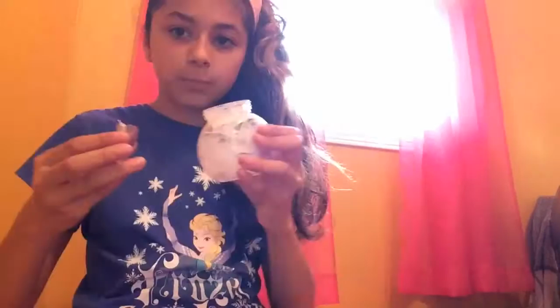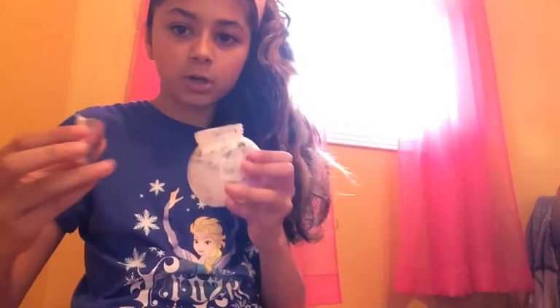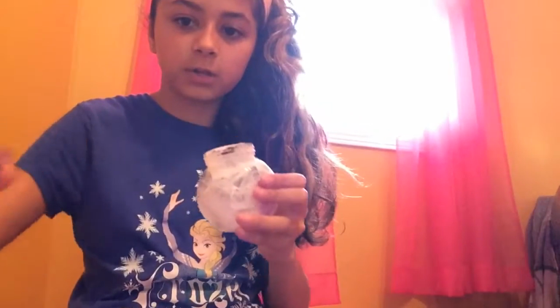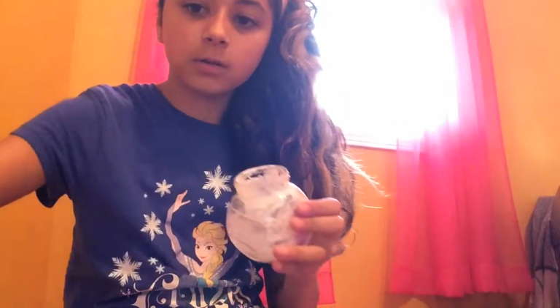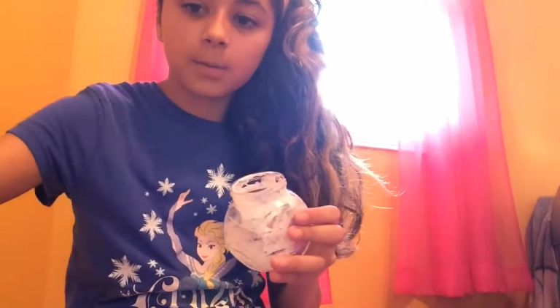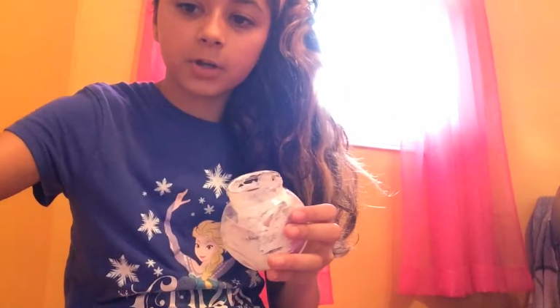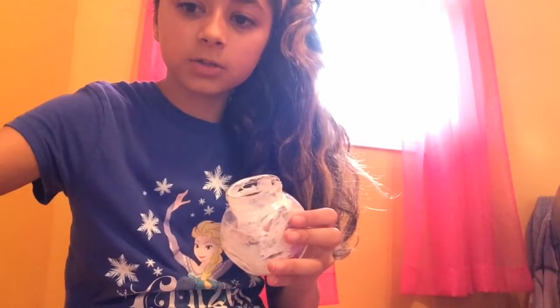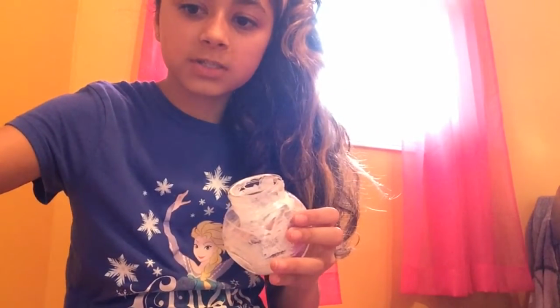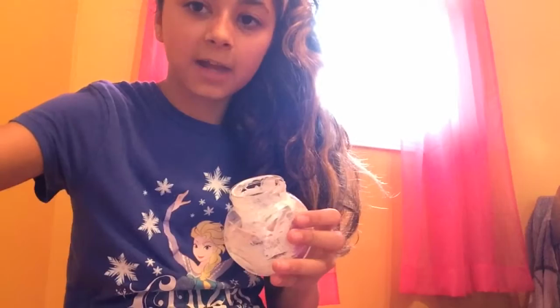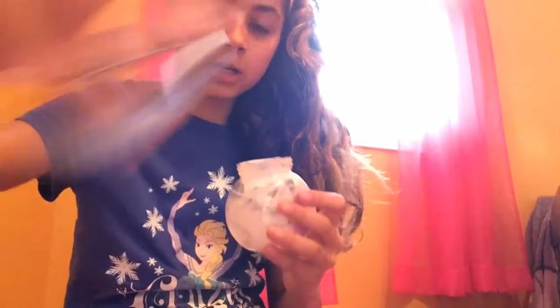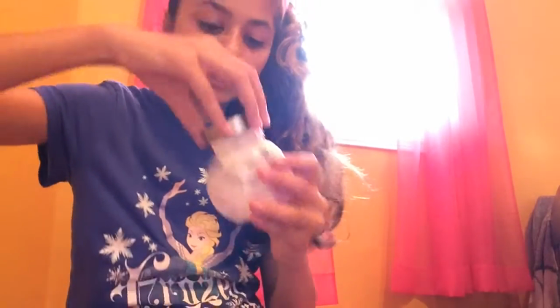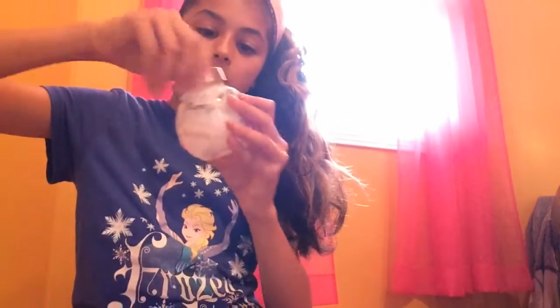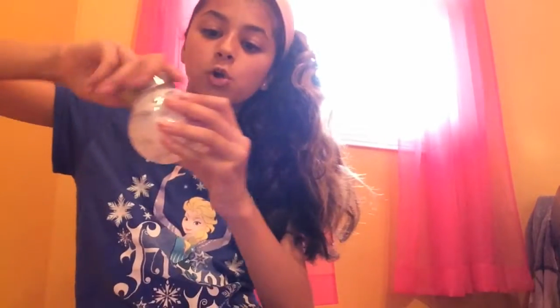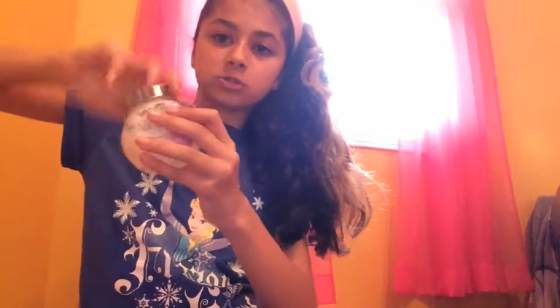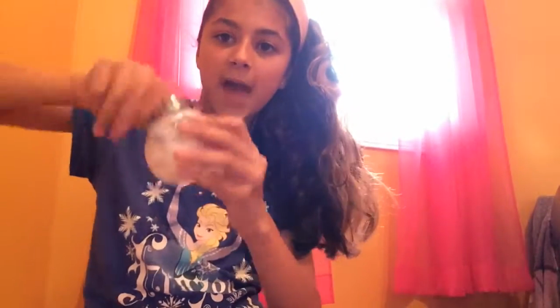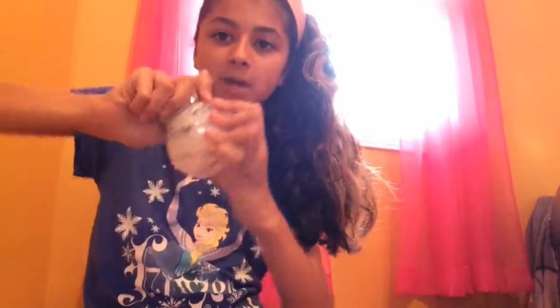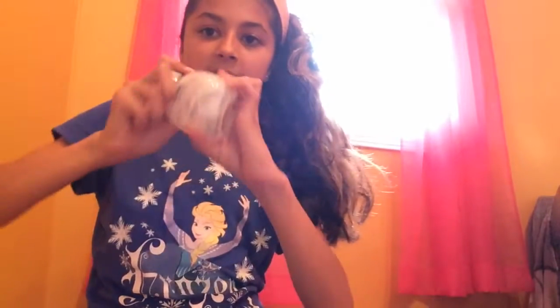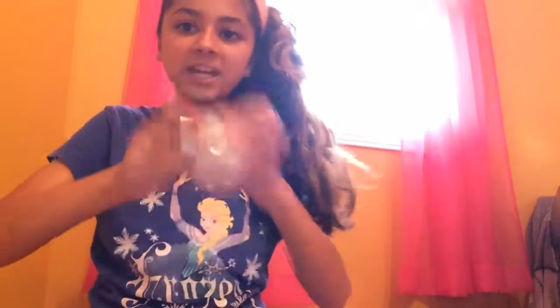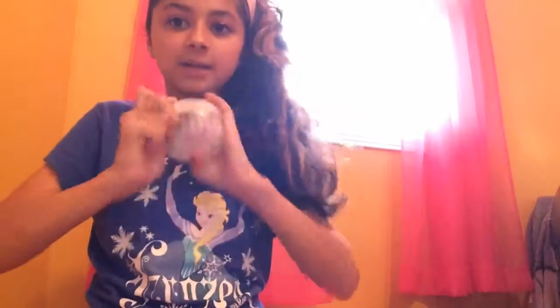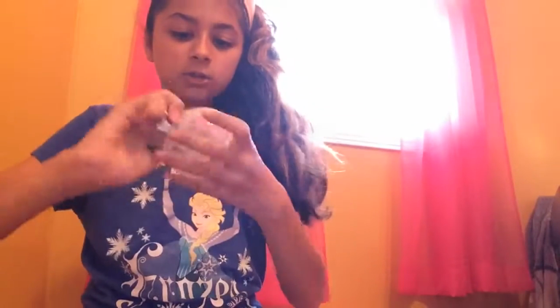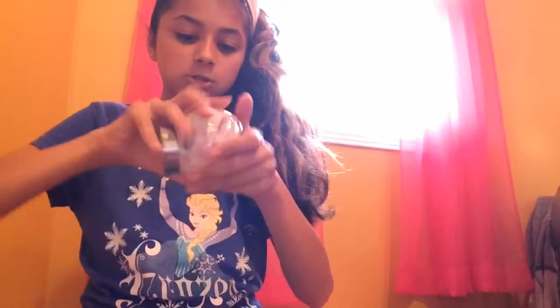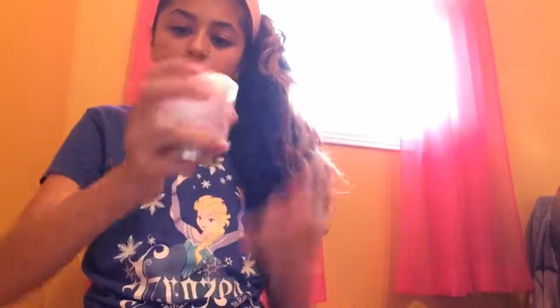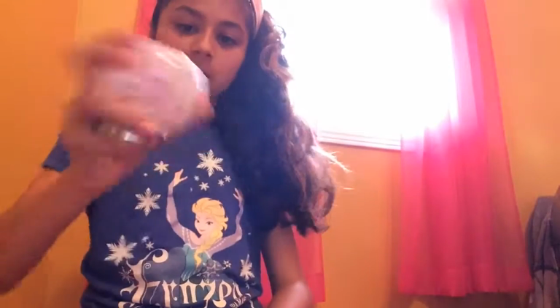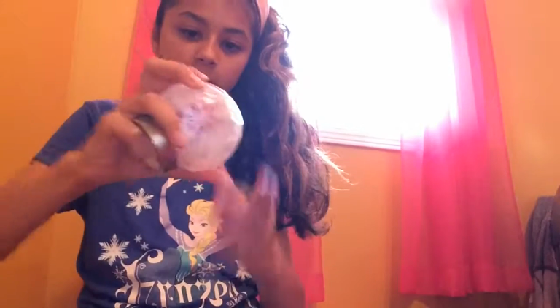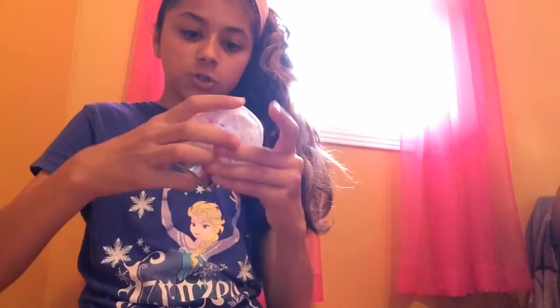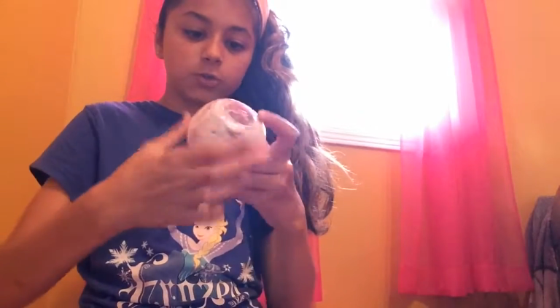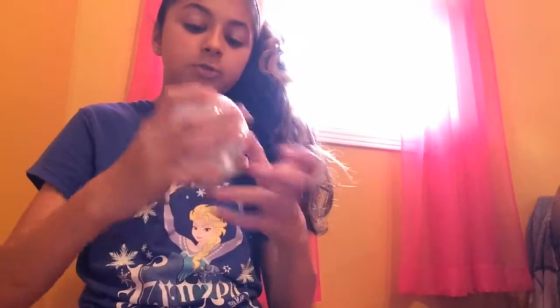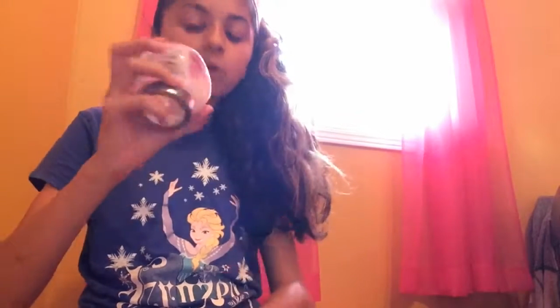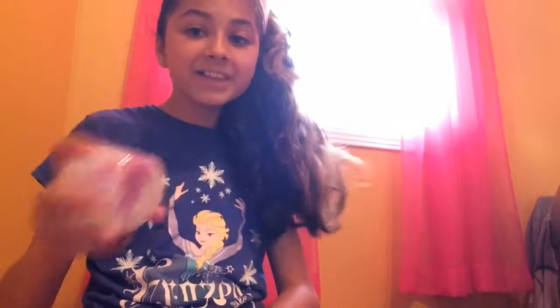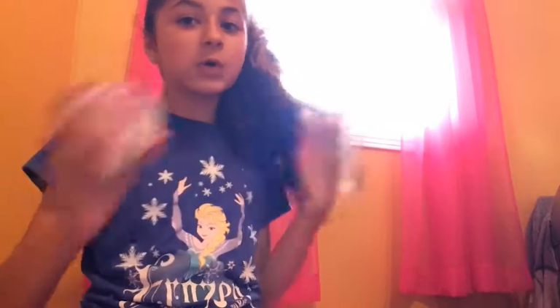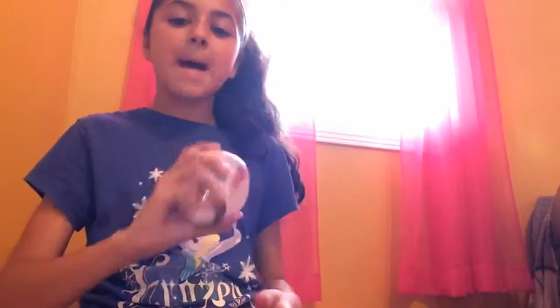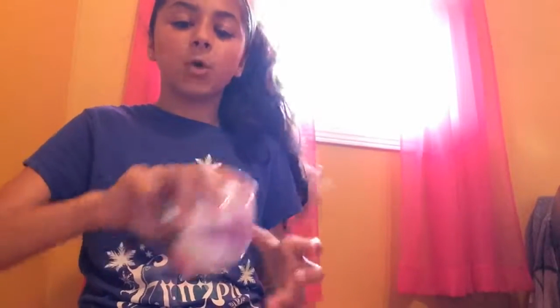Pour your glitter in, then put your glitter to the side. You're going to need to pull out the cap and shake. This is not the only glitter you're going to need — you're going to need to use more.